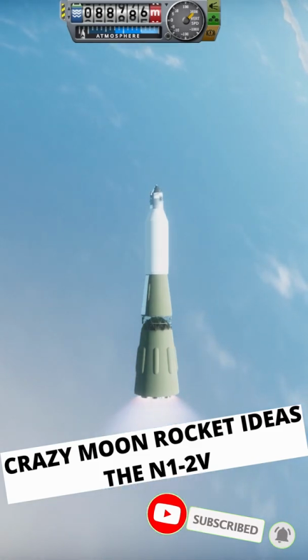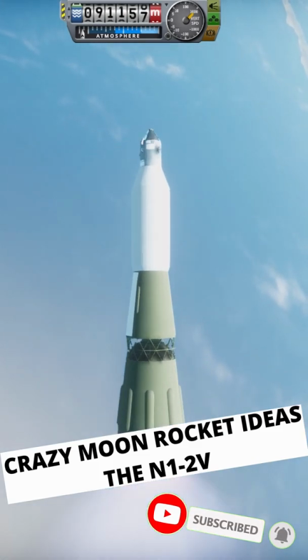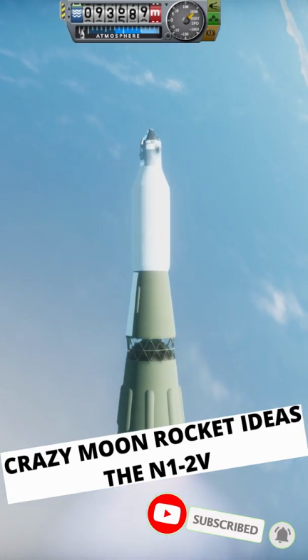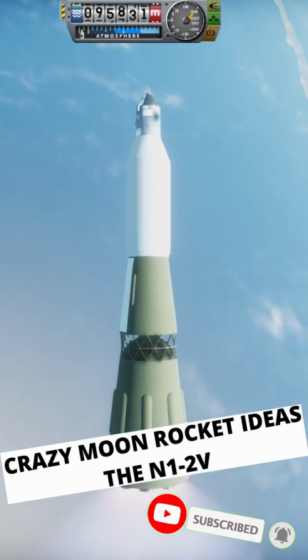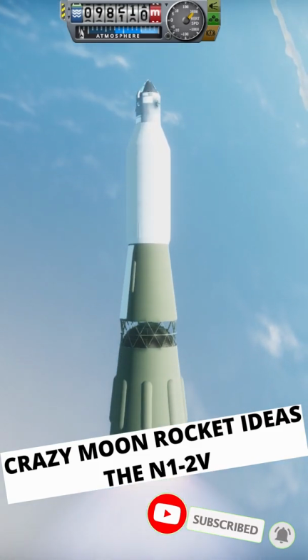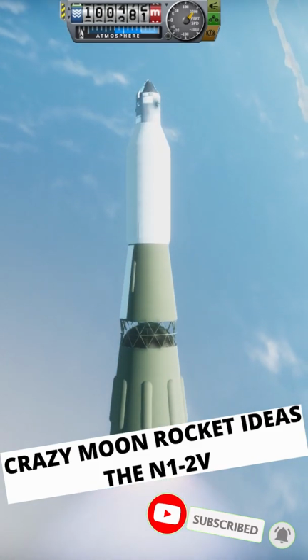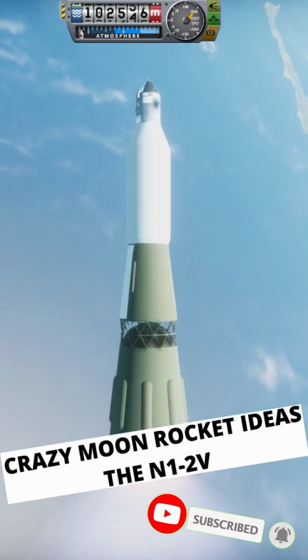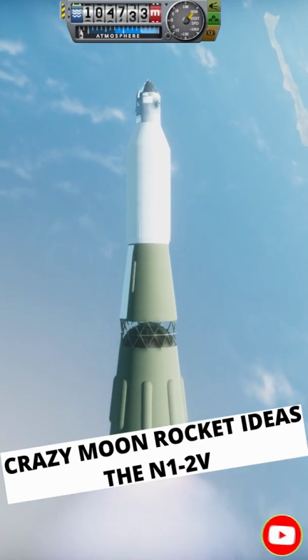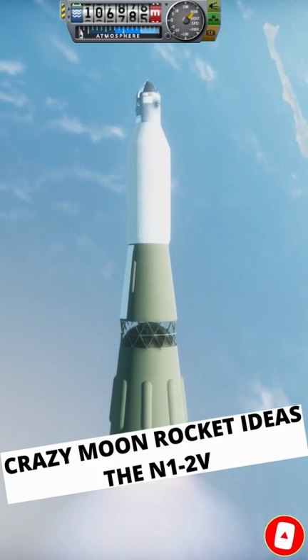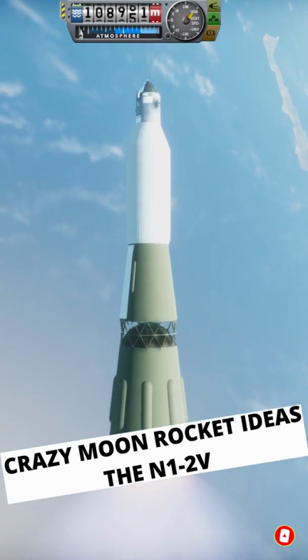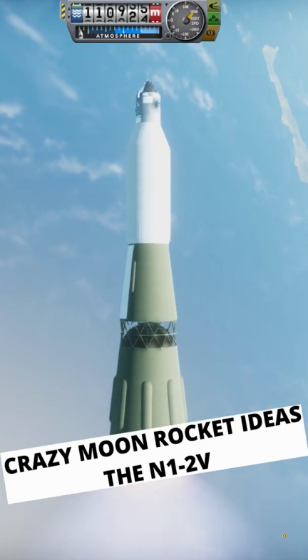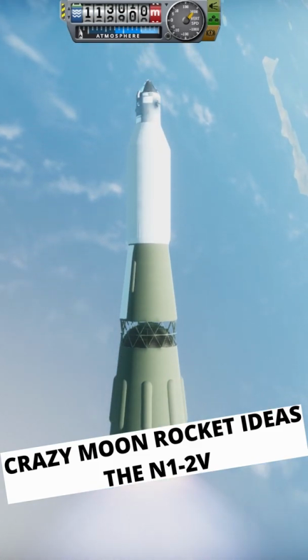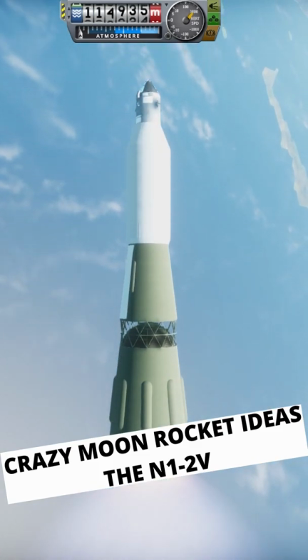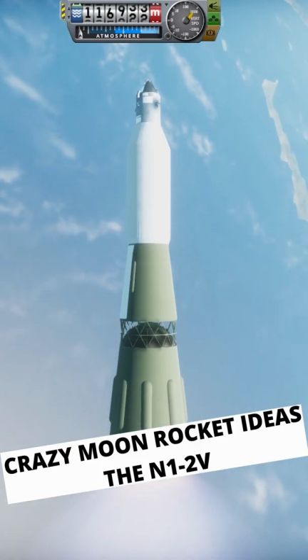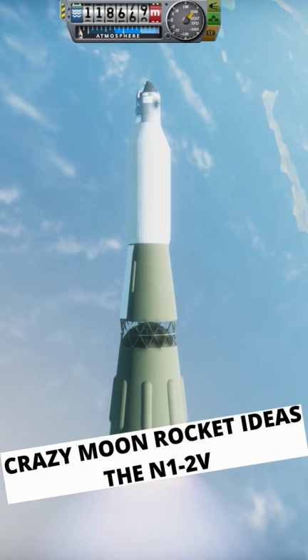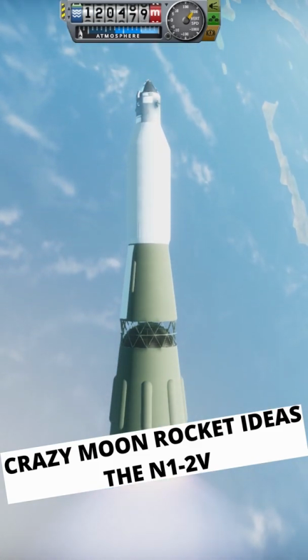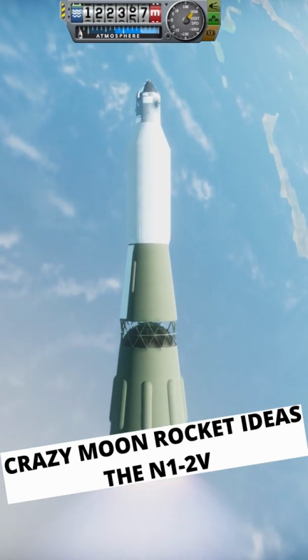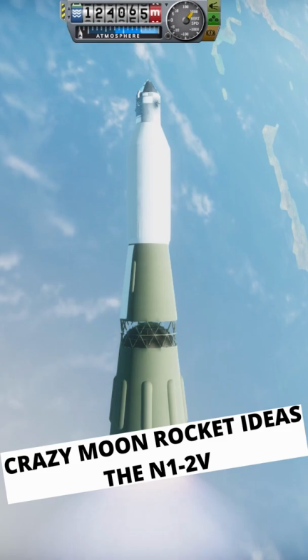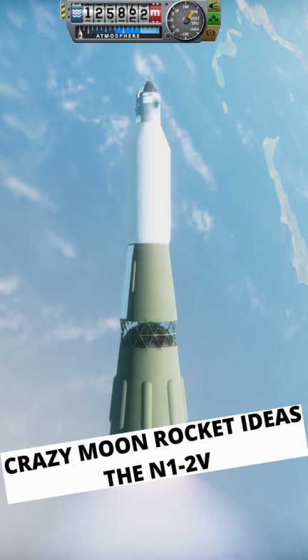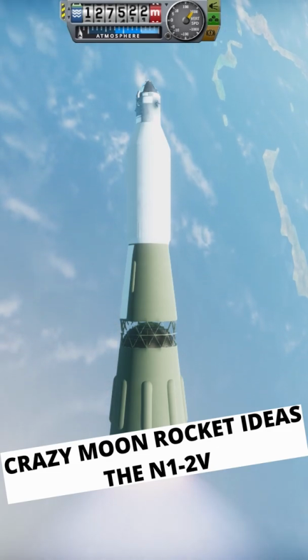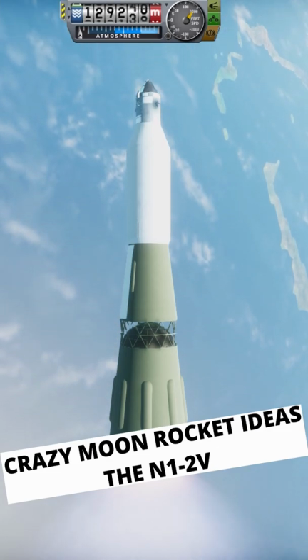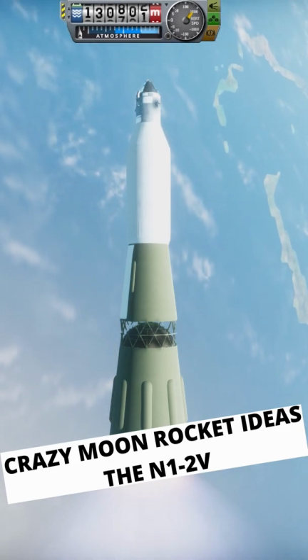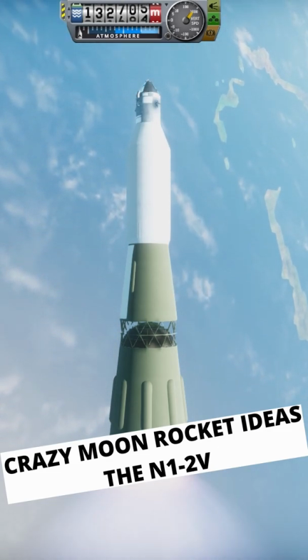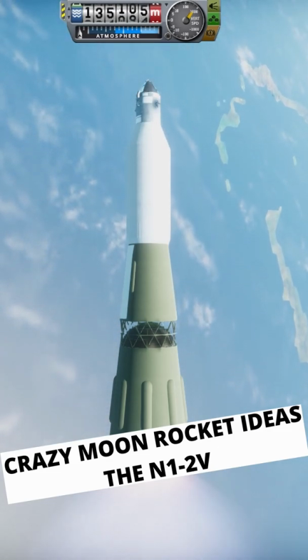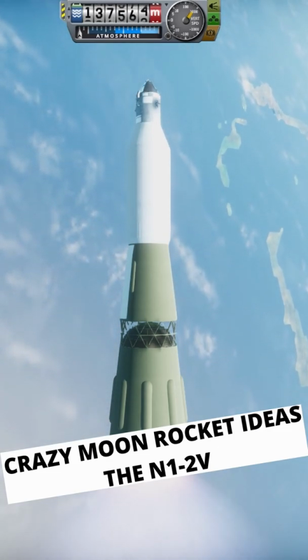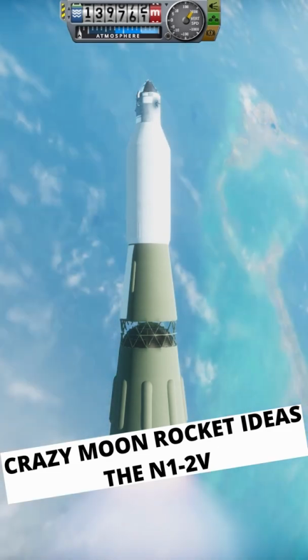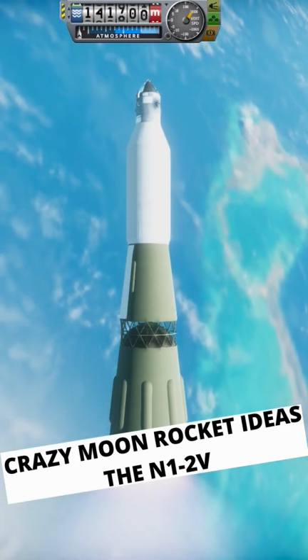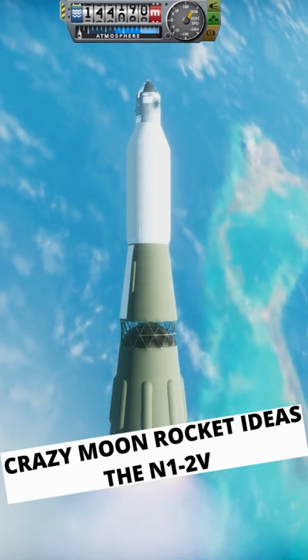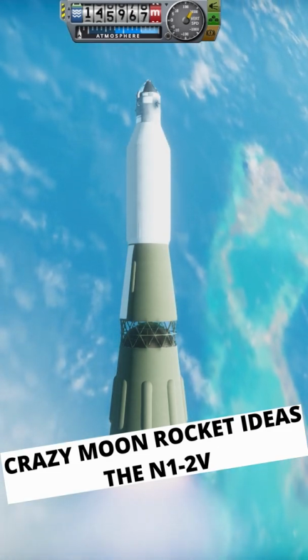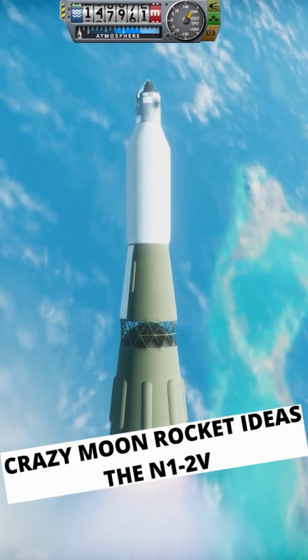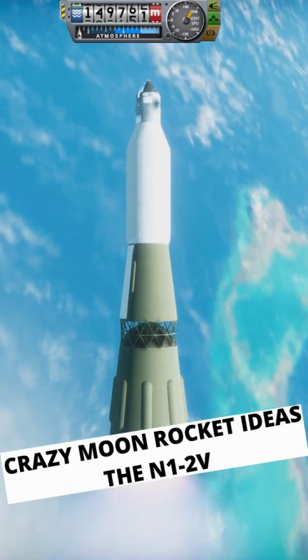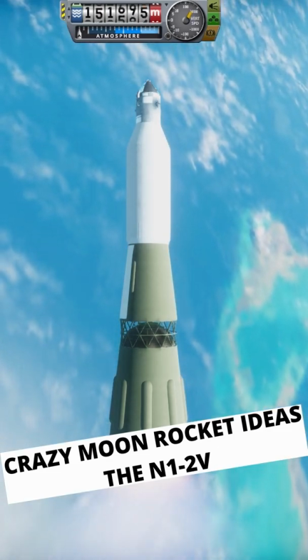This rocket is more than capable of lifting the CSM and LEM to low Earth orbit. Of course it is — even just one of the Saturn V boosters could do that on its own.